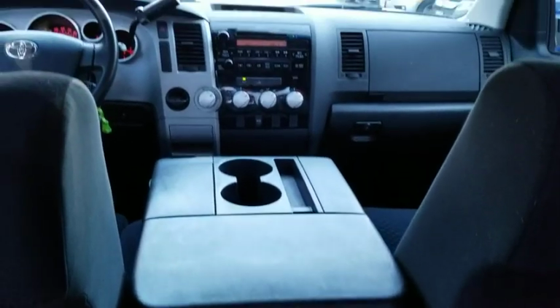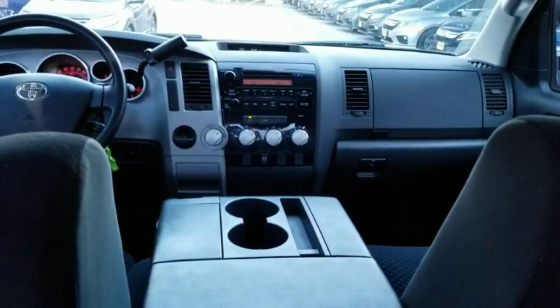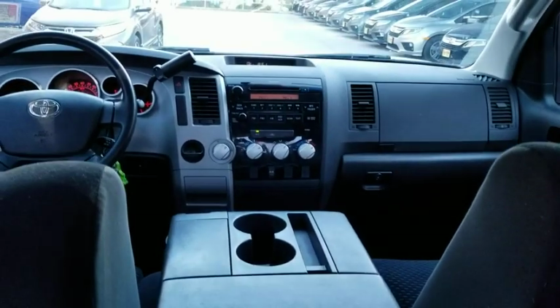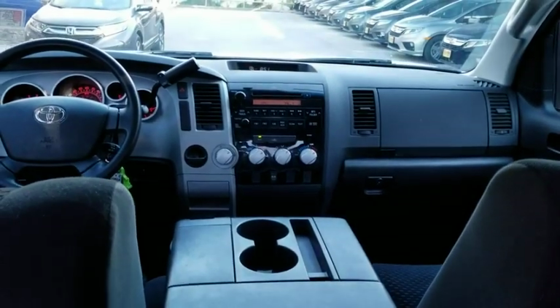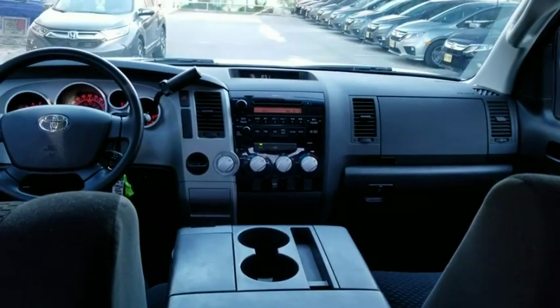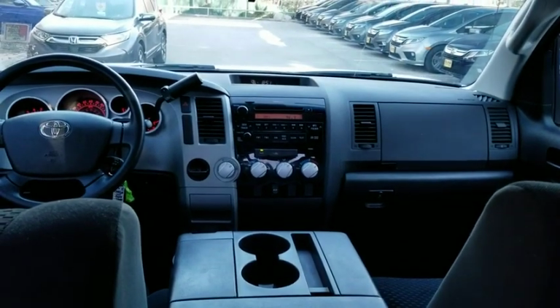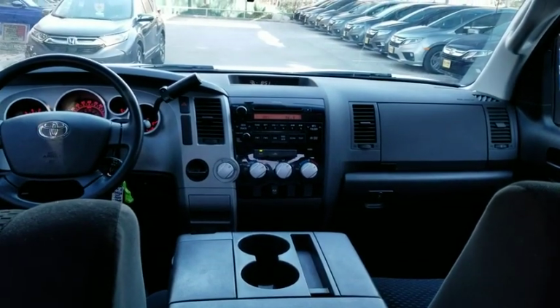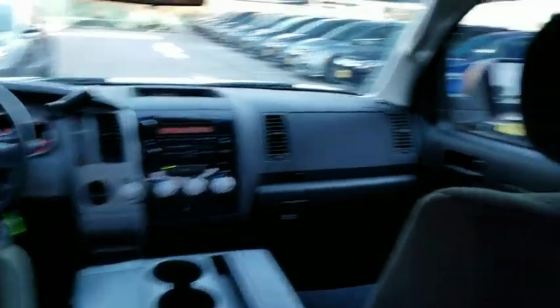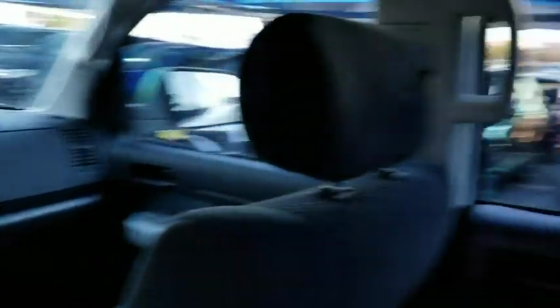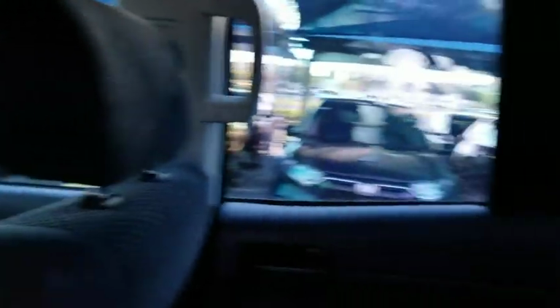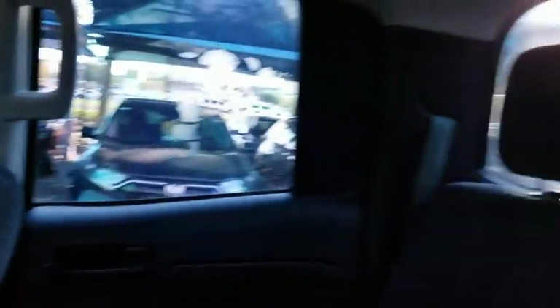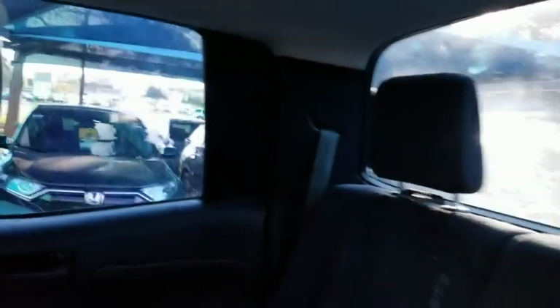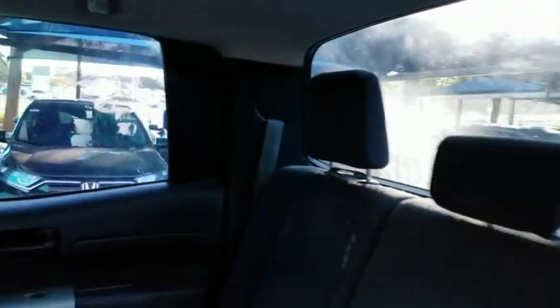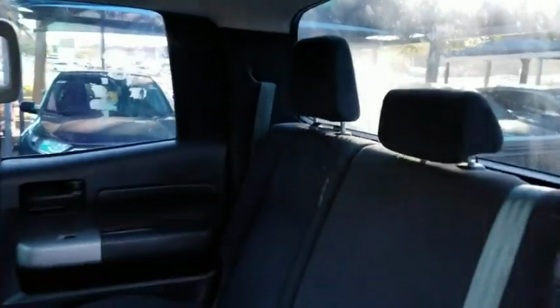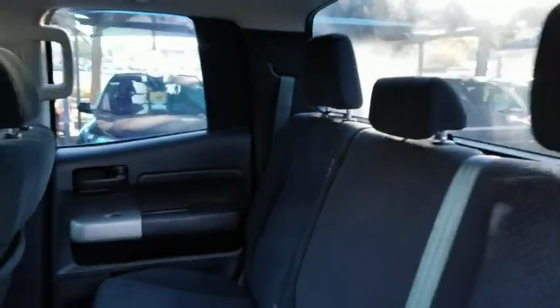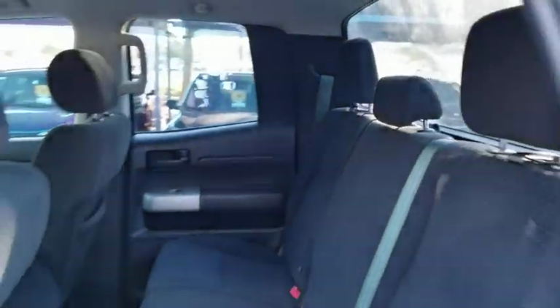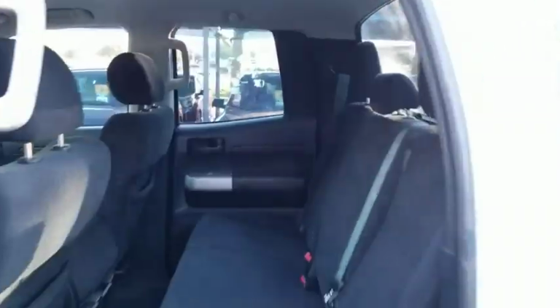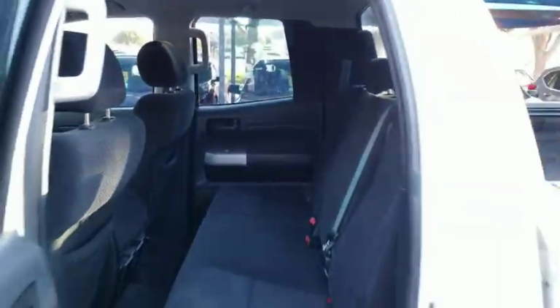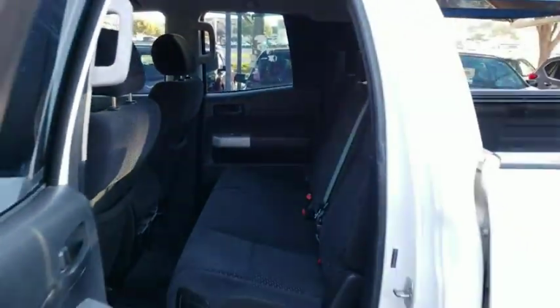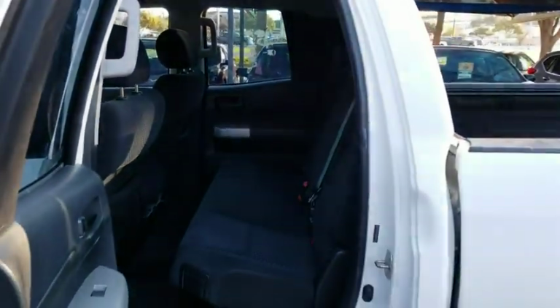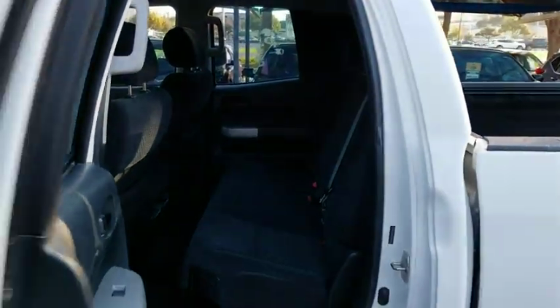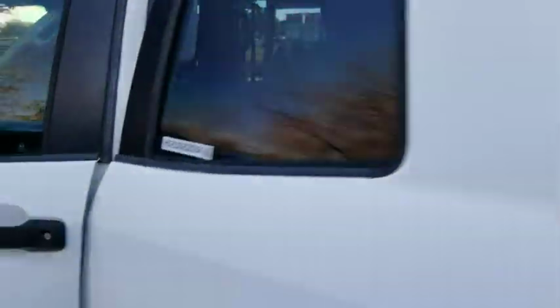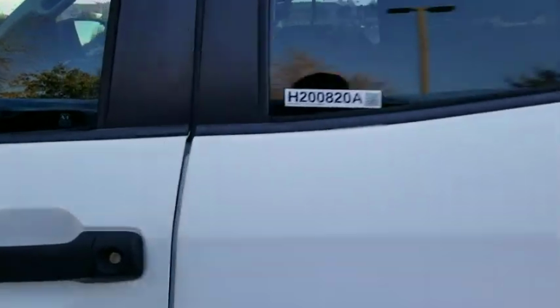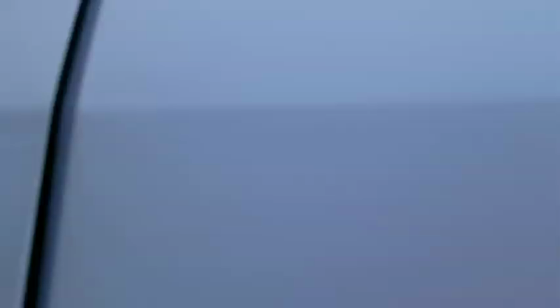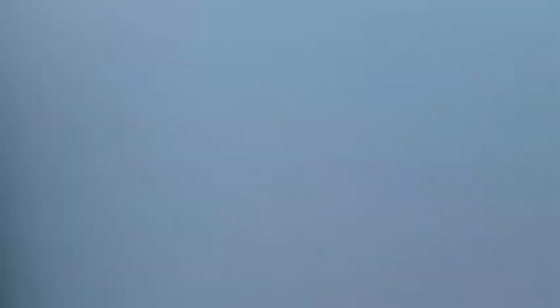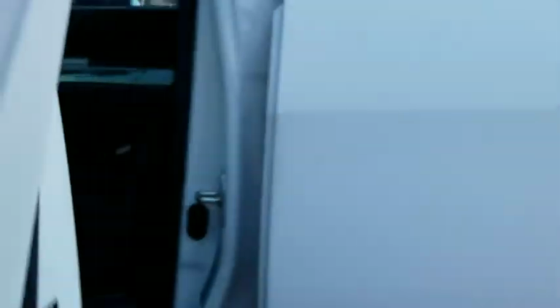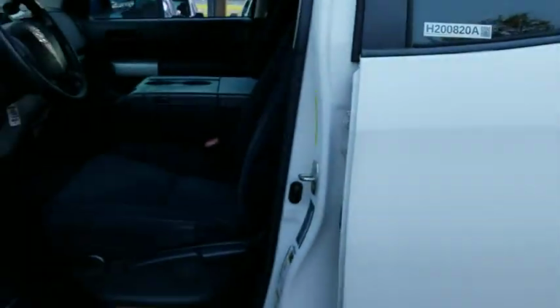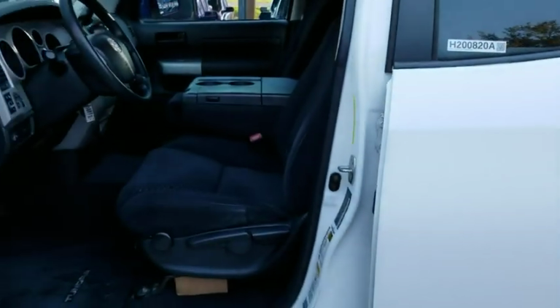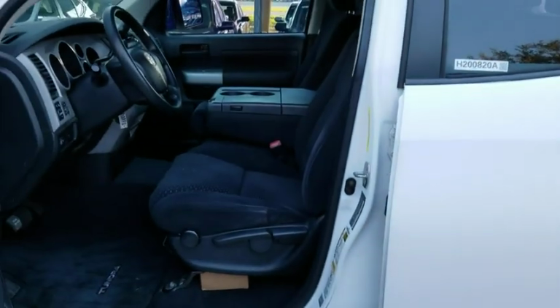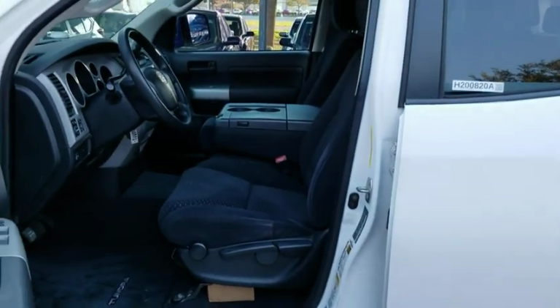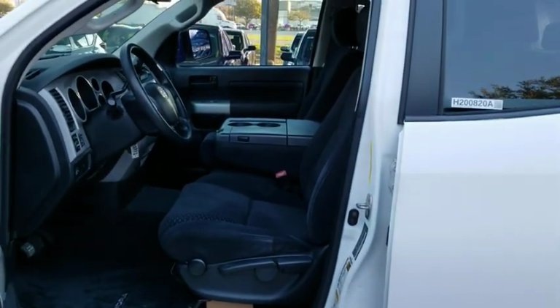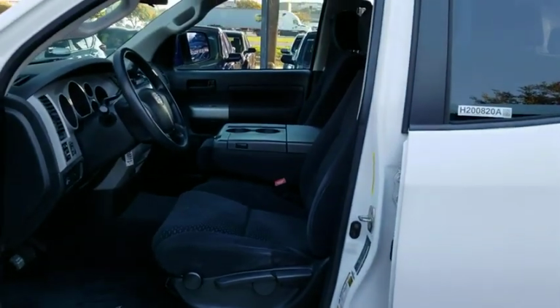Keyless entry, power steering, automatic transmission, adjustable steering wheel, four-wheel disc brakes, cruise control, AM-FM stereo radio, remote power door locks, CD player.